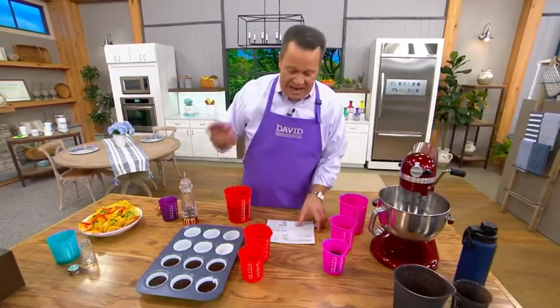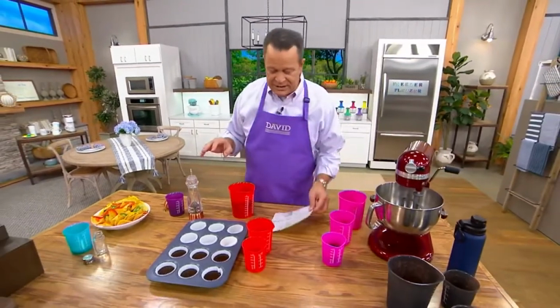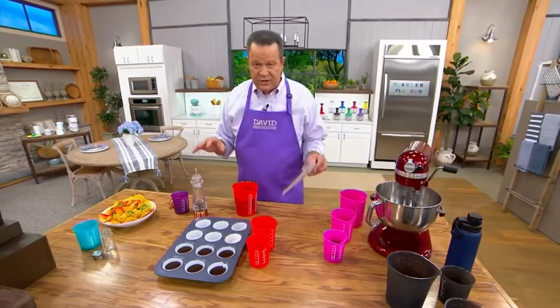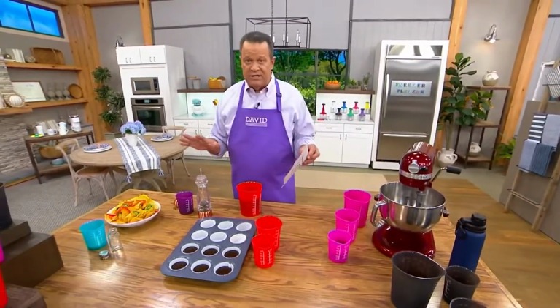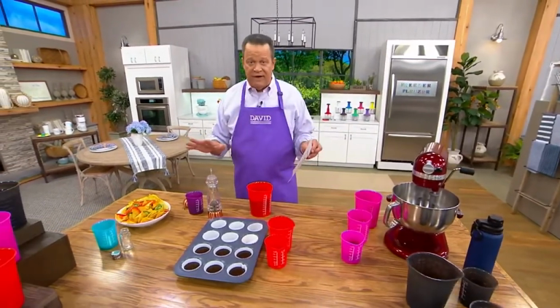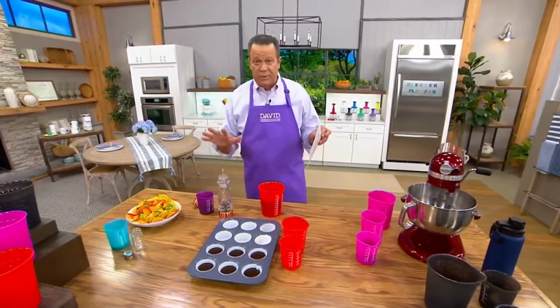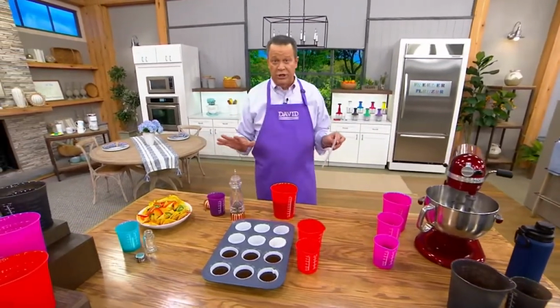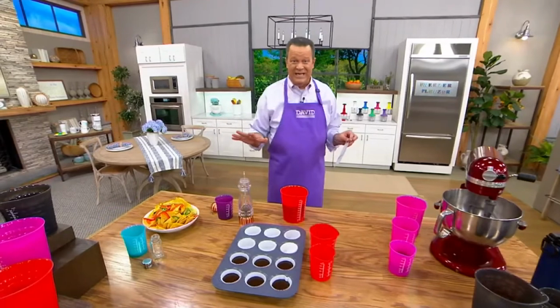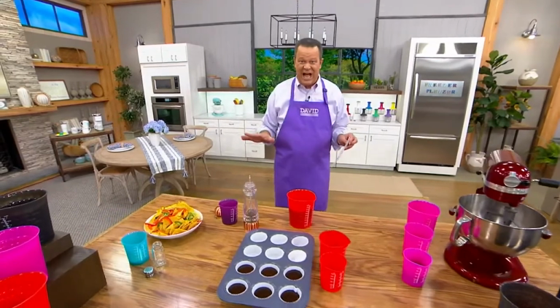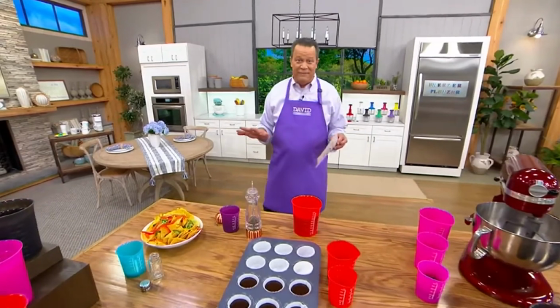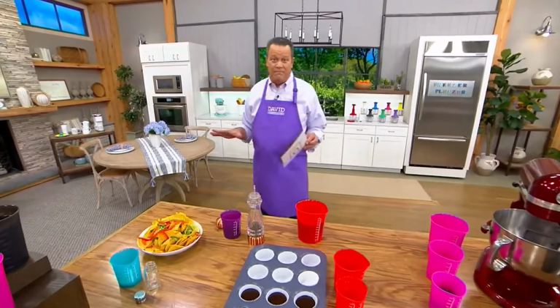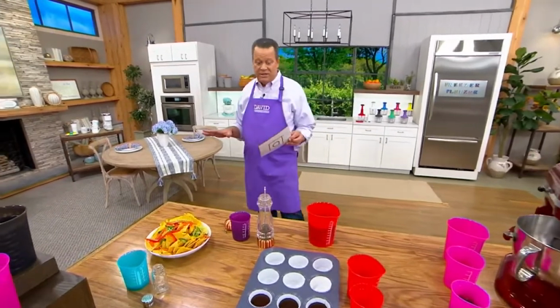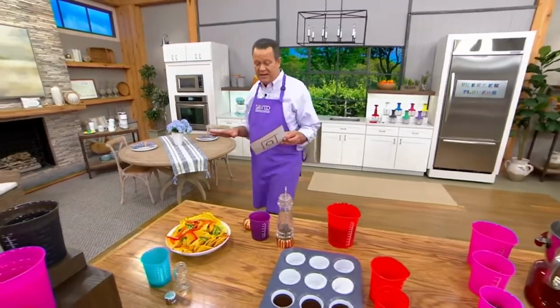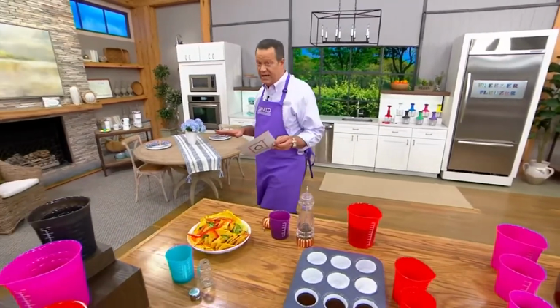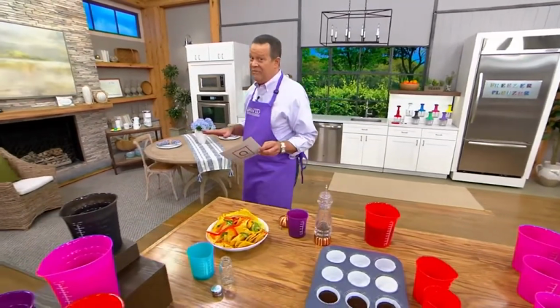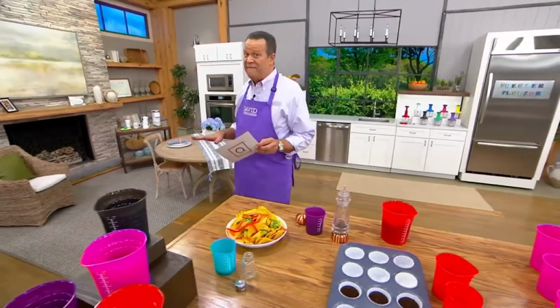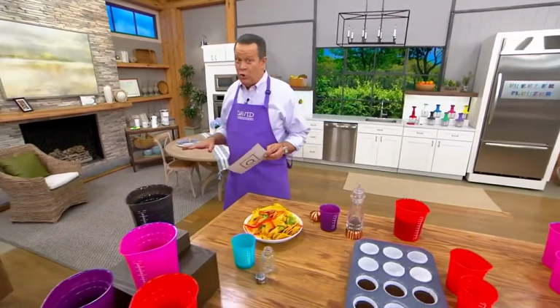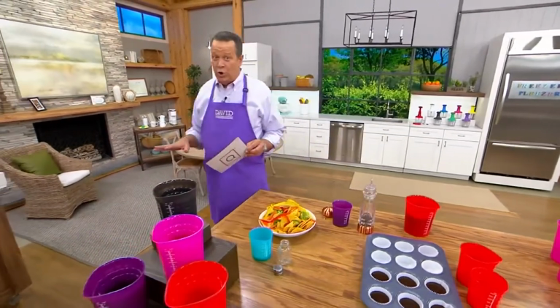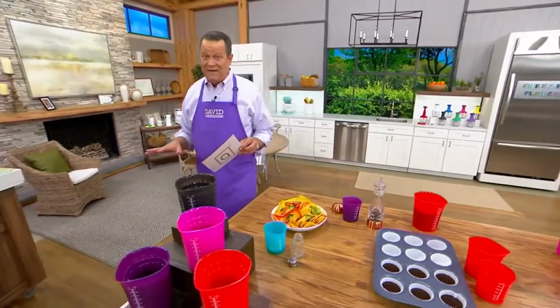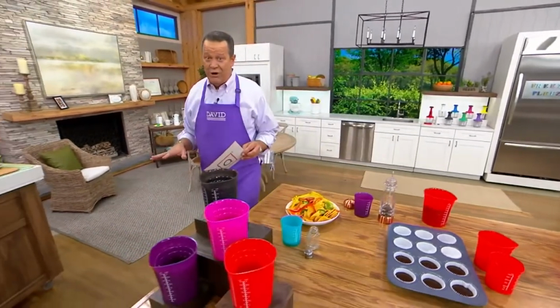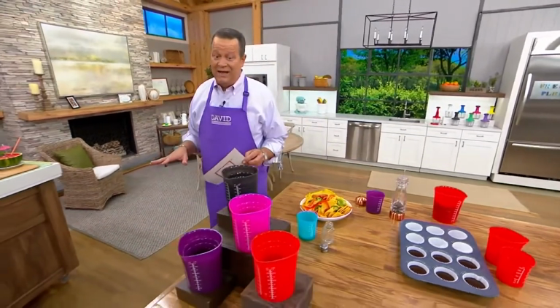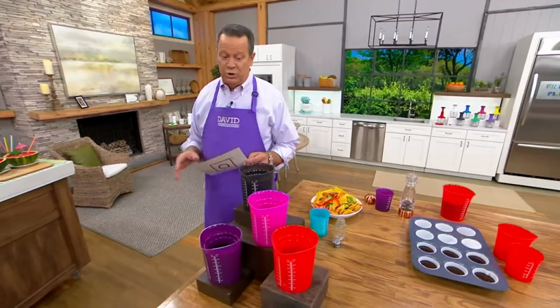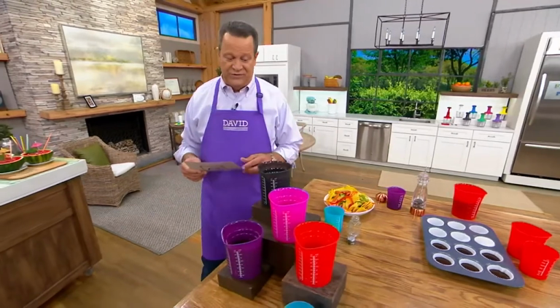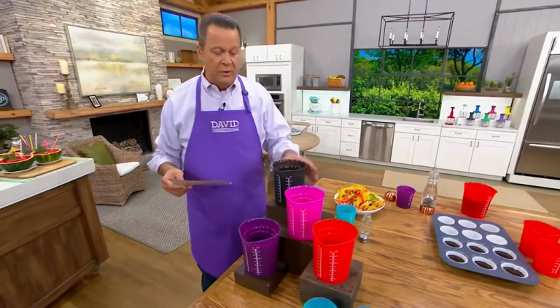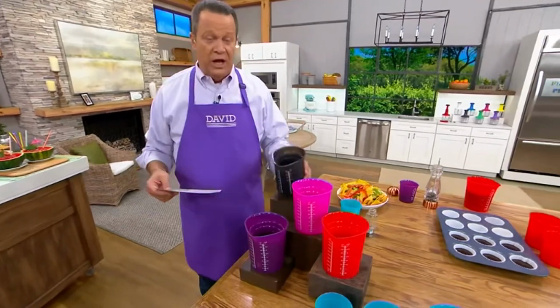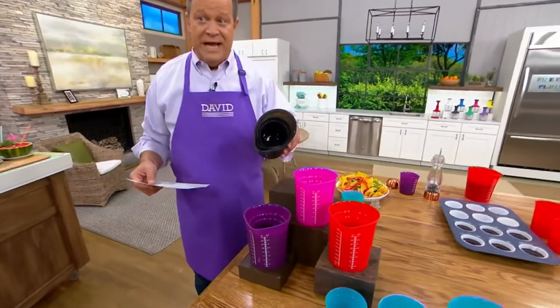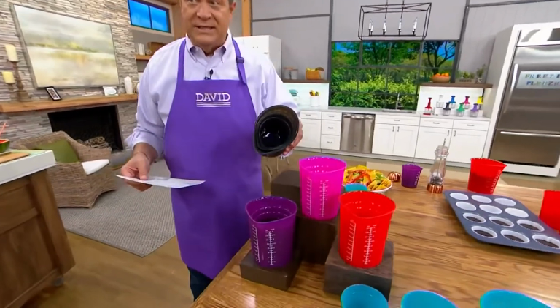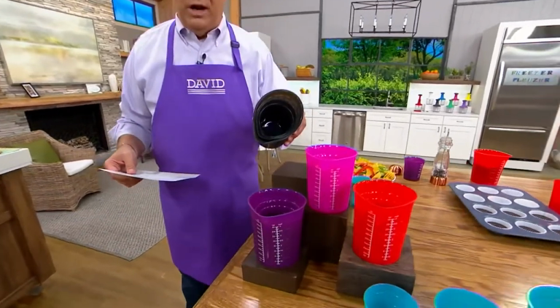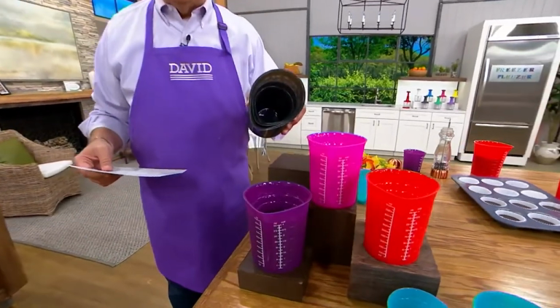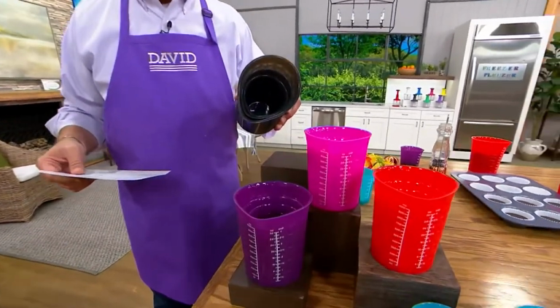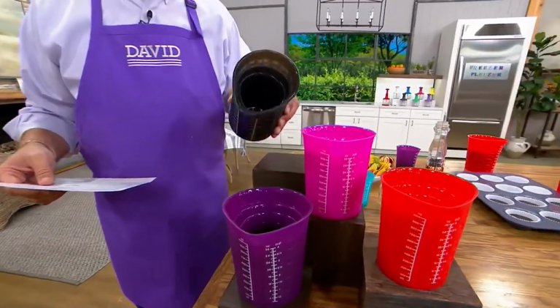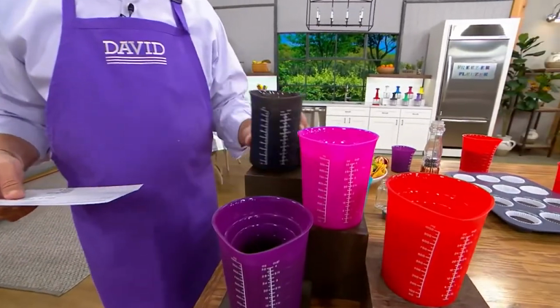Now I will tell you, this is our one-time-only value. This price is only good until 9:59 PM Eastern time tonight. This is our final order of the year and I have color choices for you. They also nest inside one another, so there's easy, easy storage.